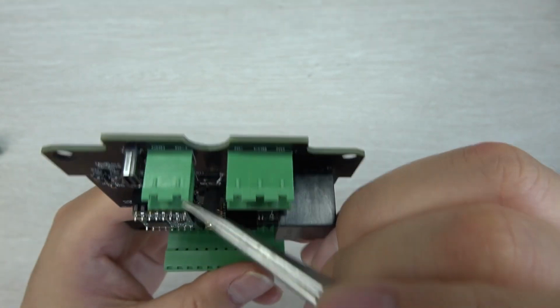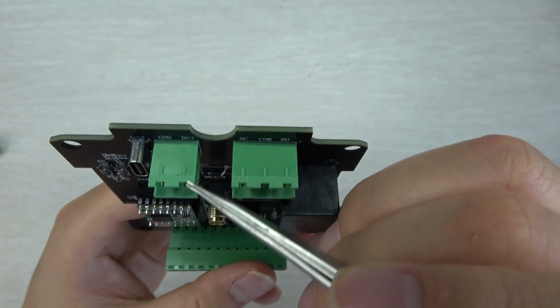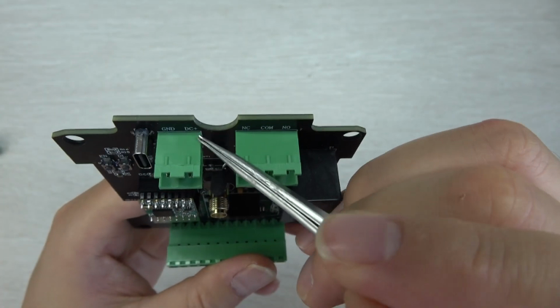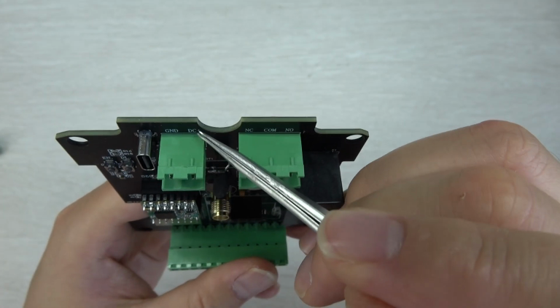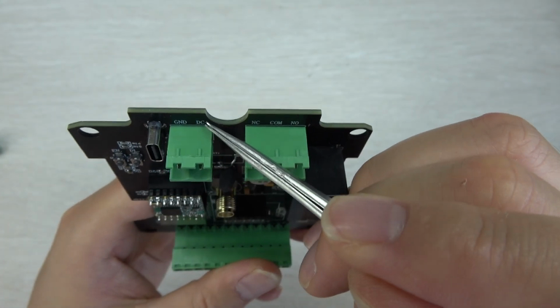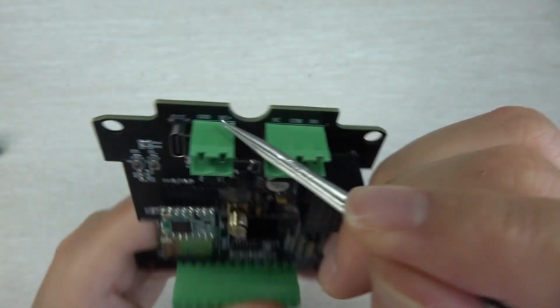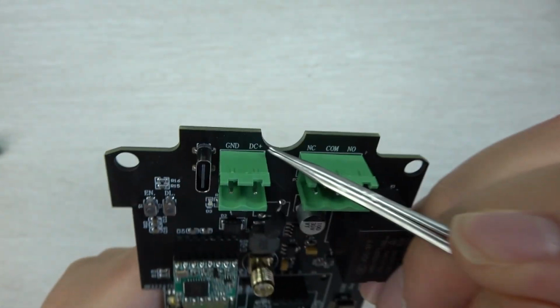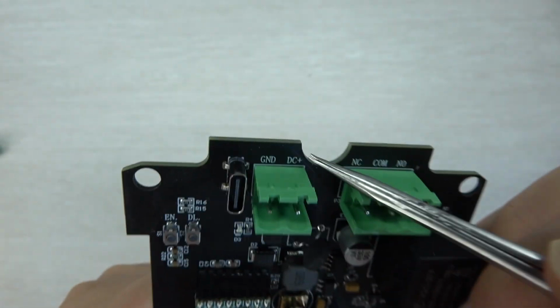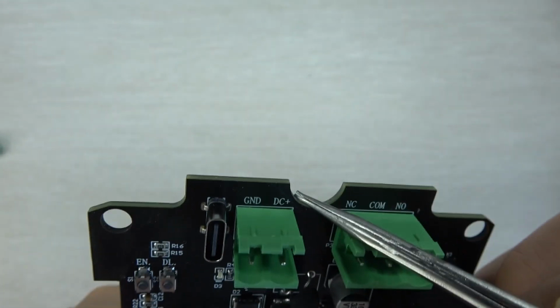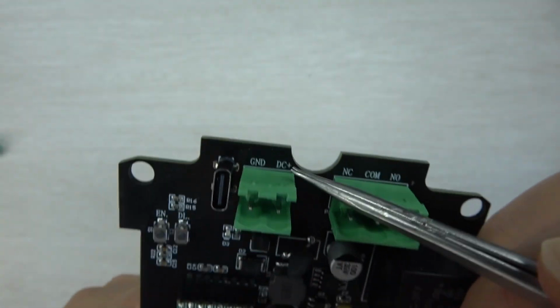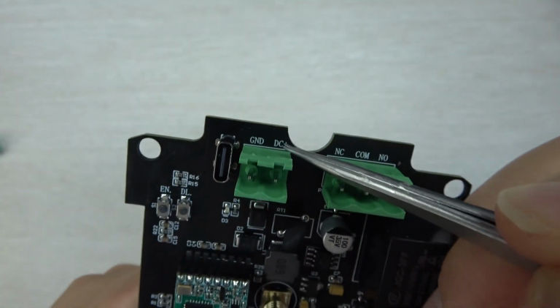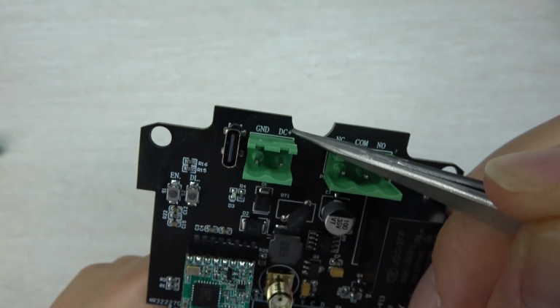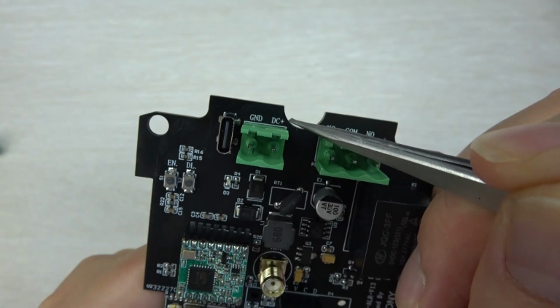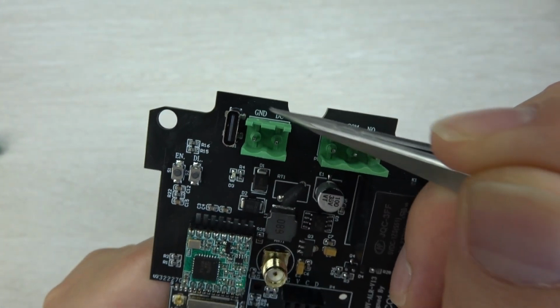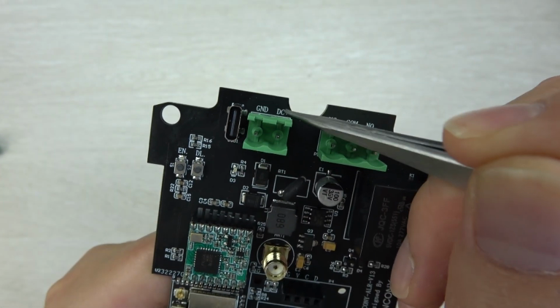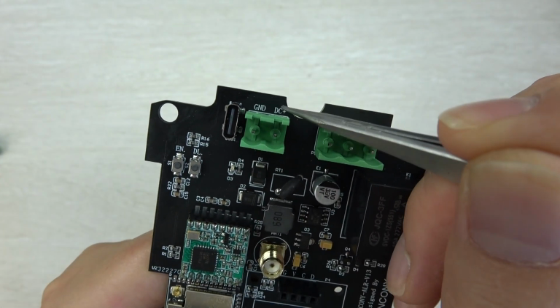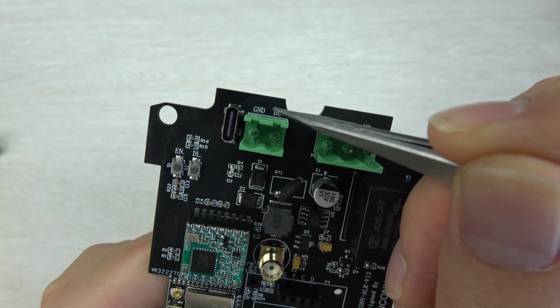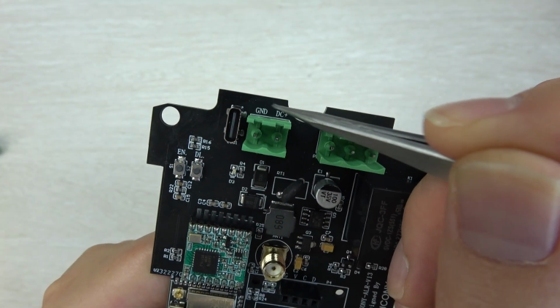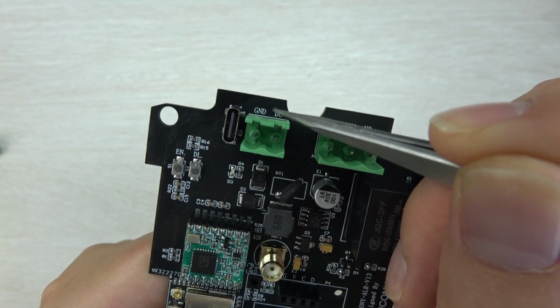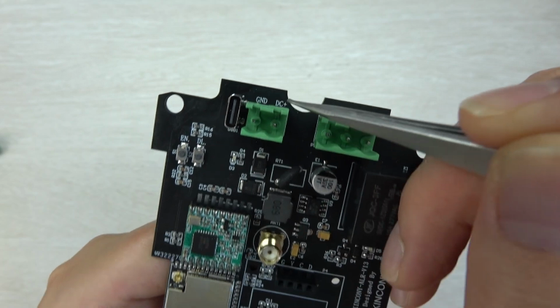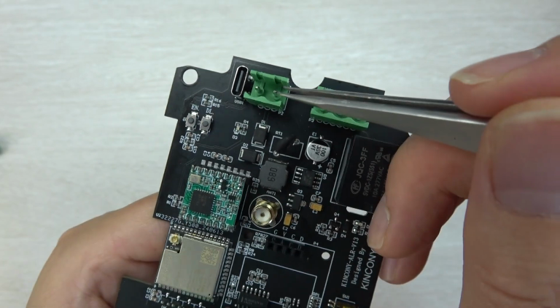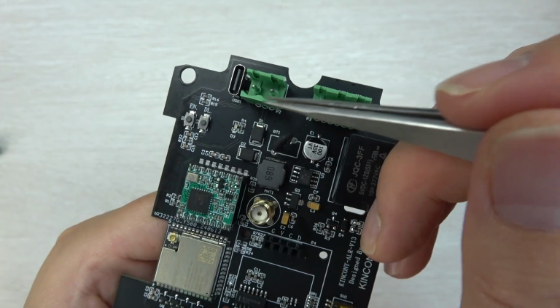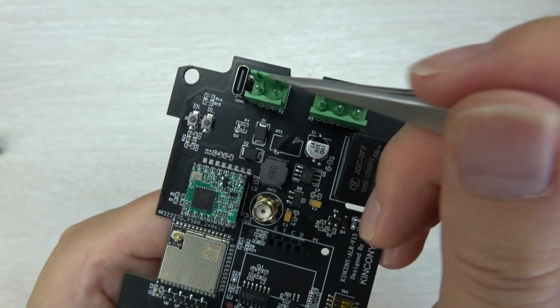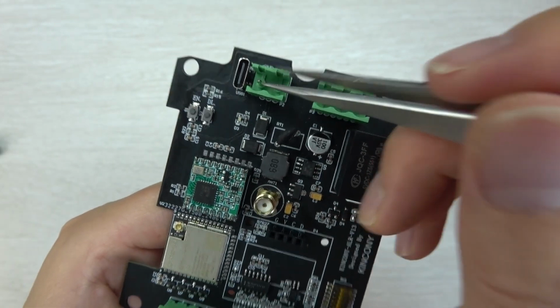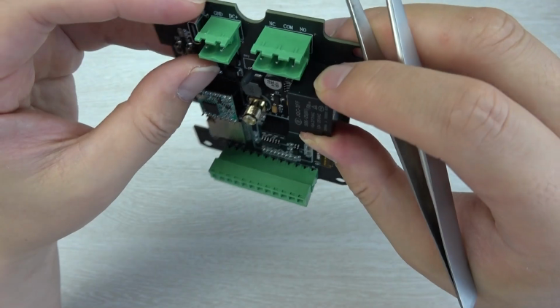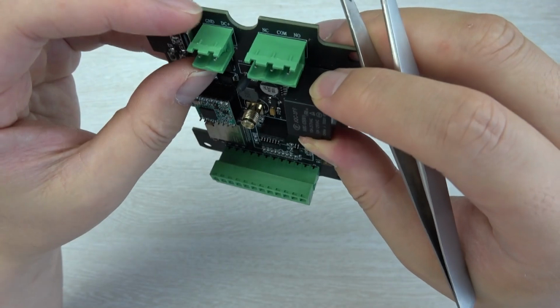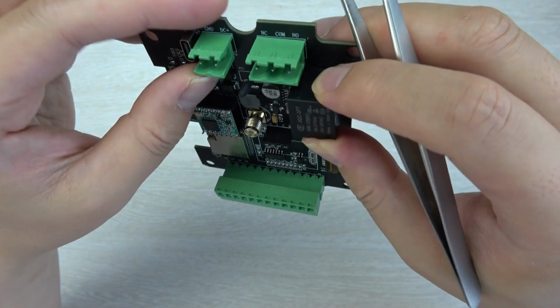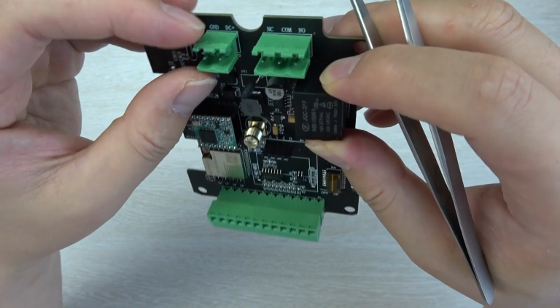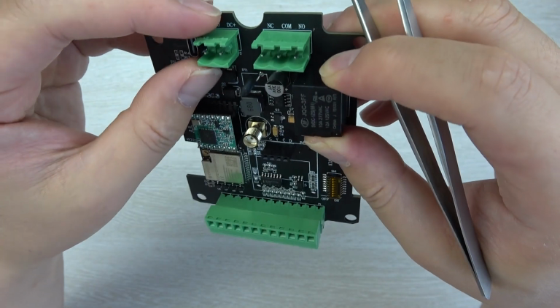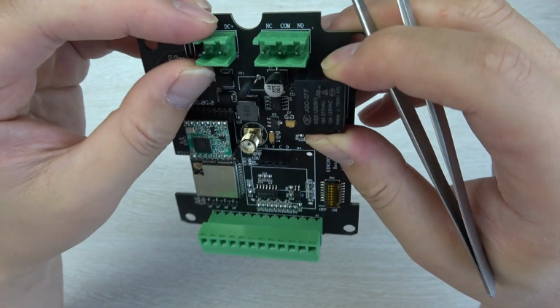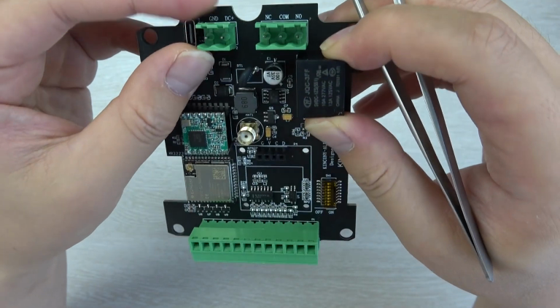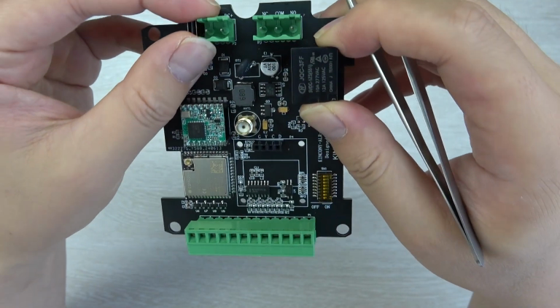This is the DC power supply input, and it supports 9 to 24V, so the voltage range is quite wide.